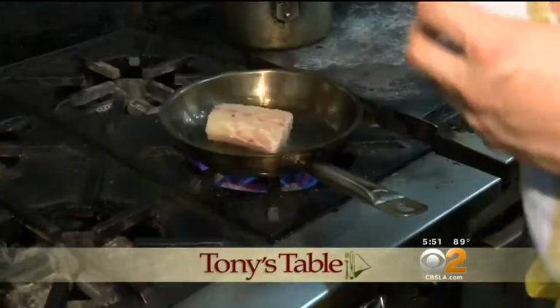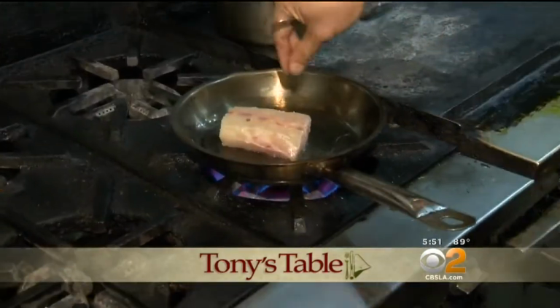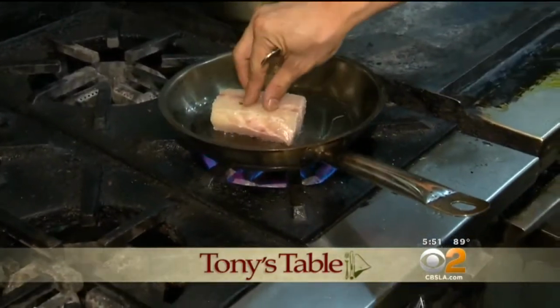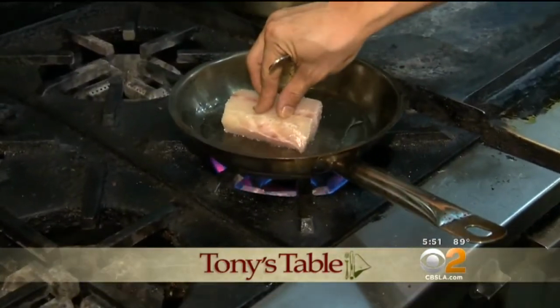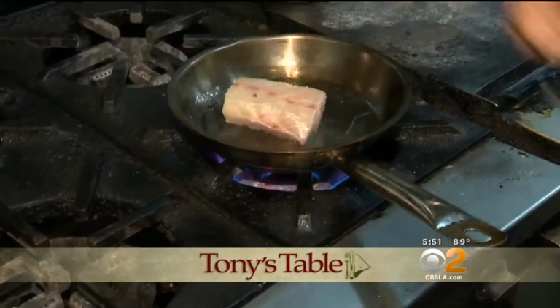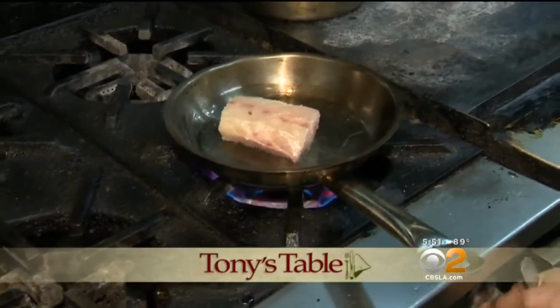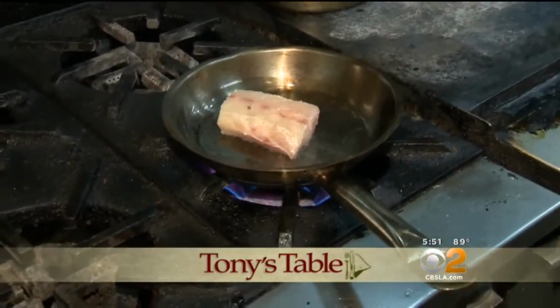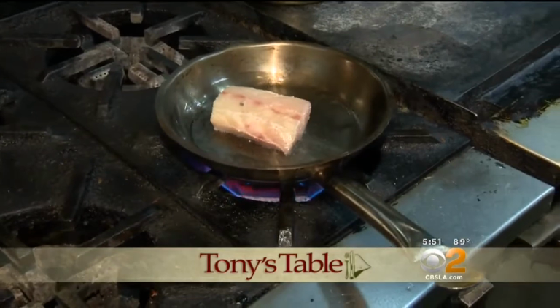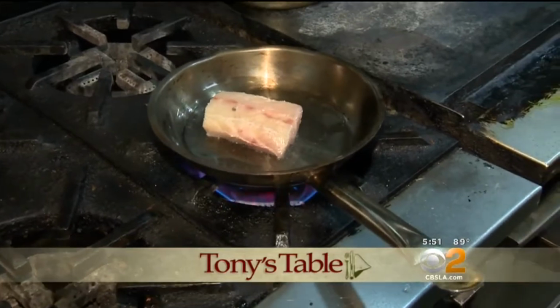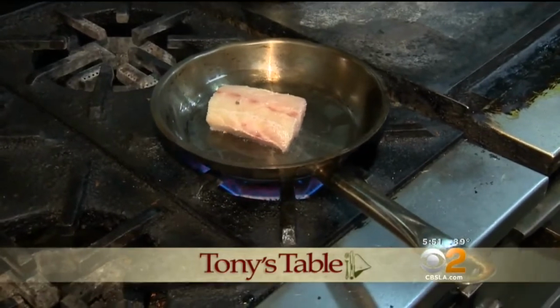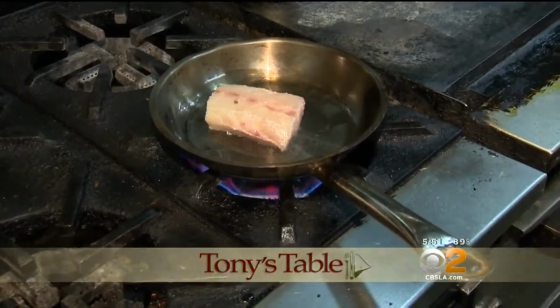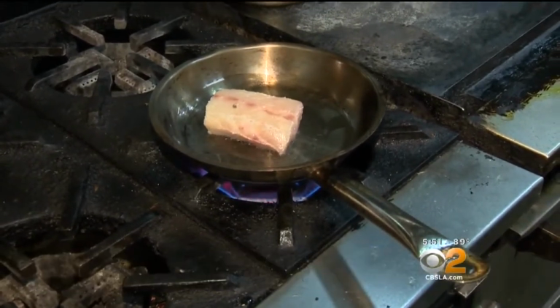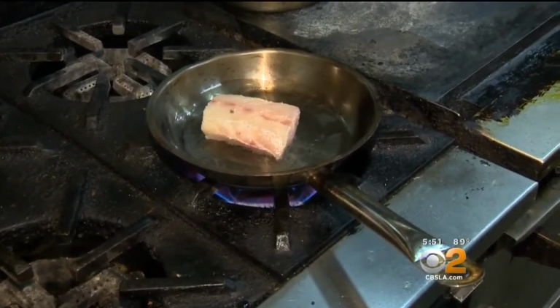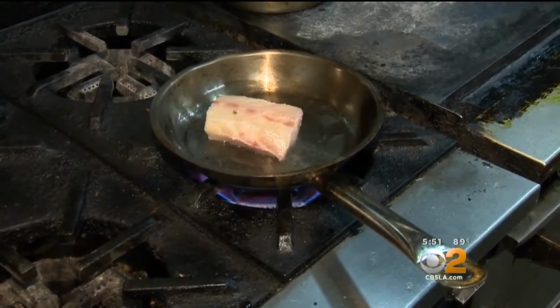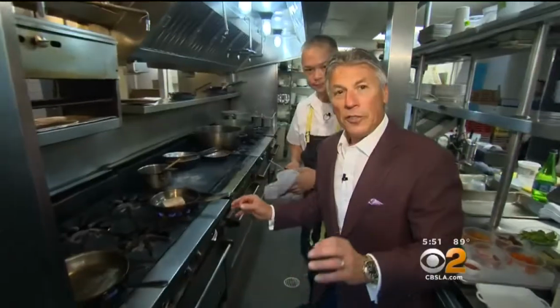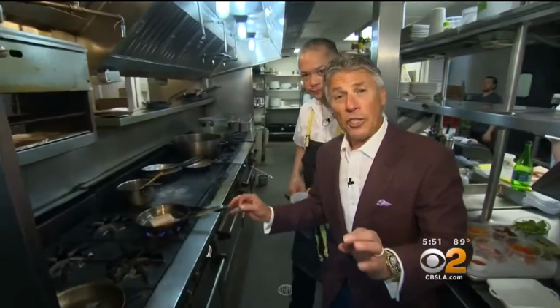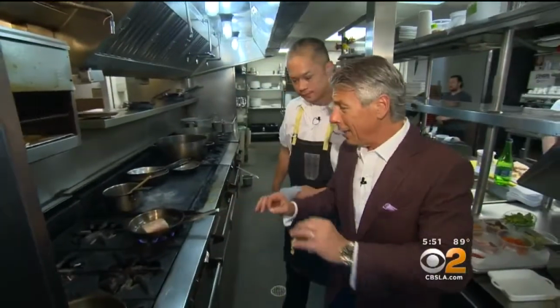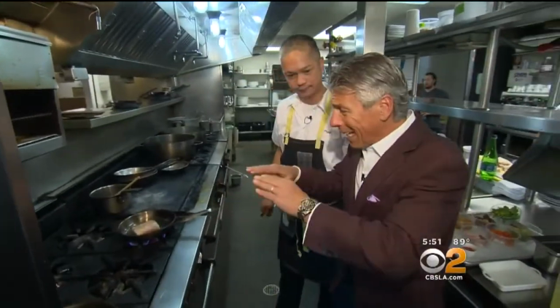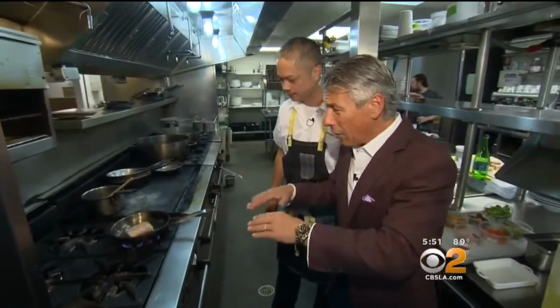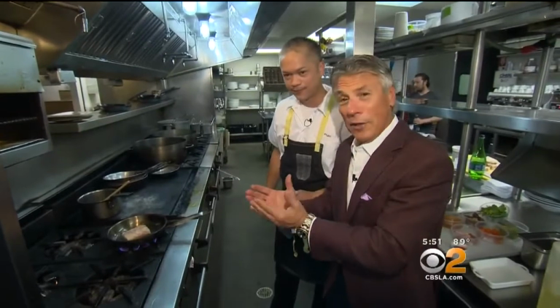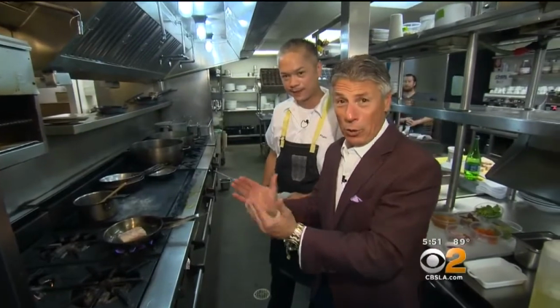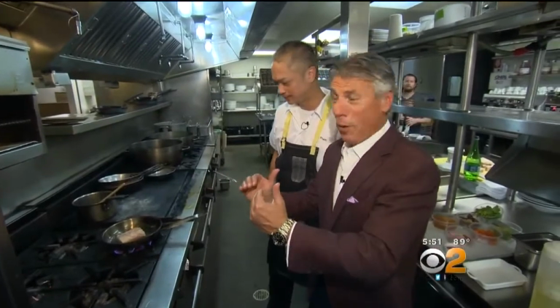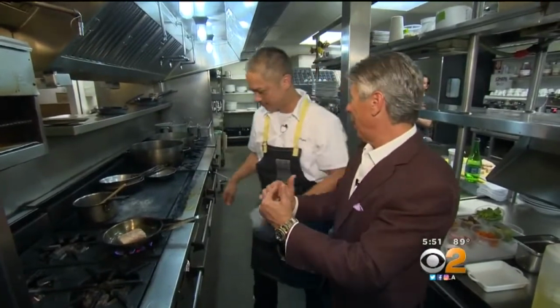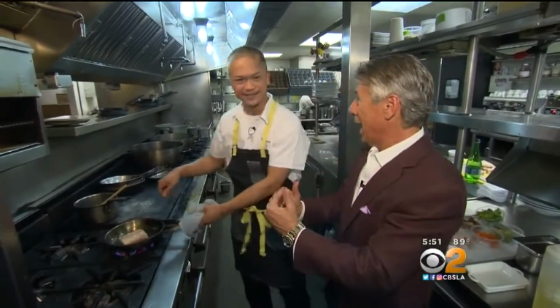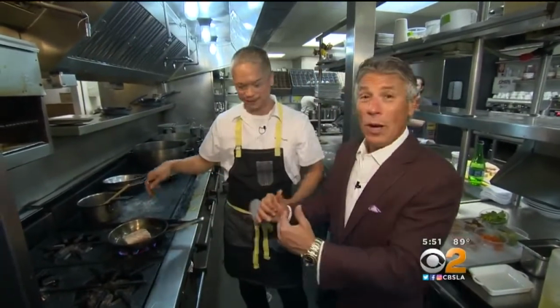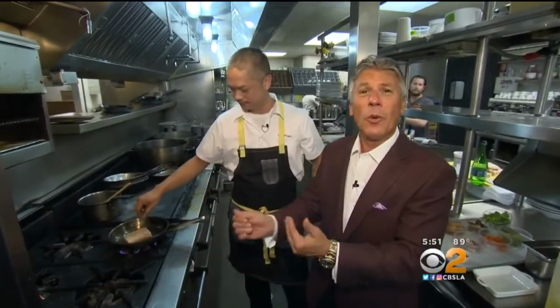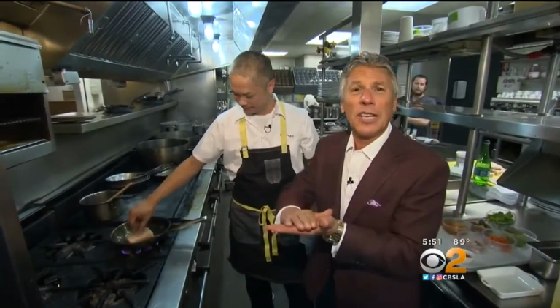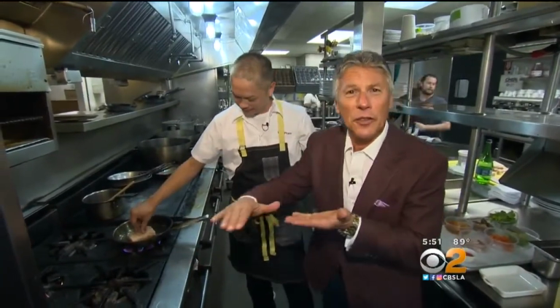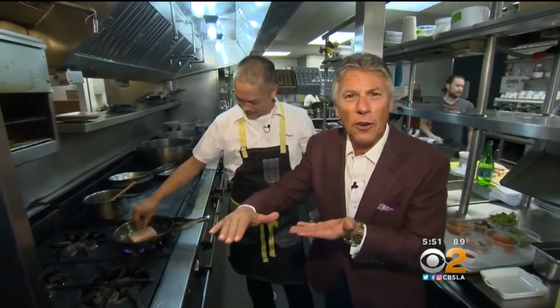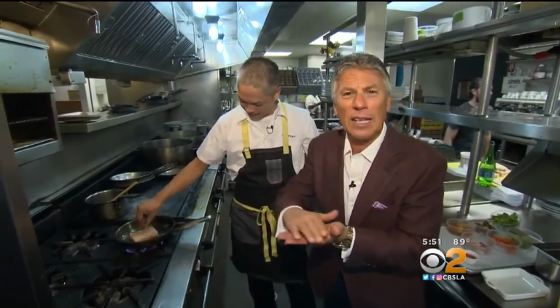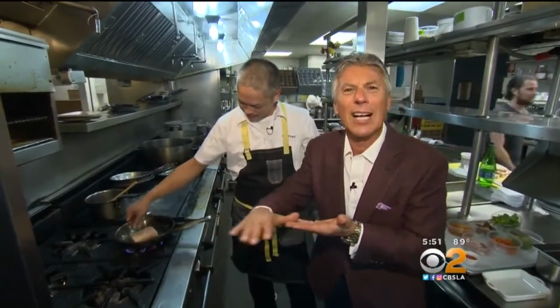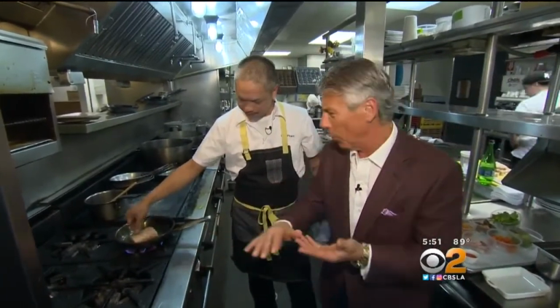Nice hot pan, lightly smoking. Skin down — I'm gonna press it just a little bit because the skin's gonna curve up. I see what the chef did: skin down, otherwise it may curl up on you. You don't want that. You want that skin nice and seared, you want to get that color to it.